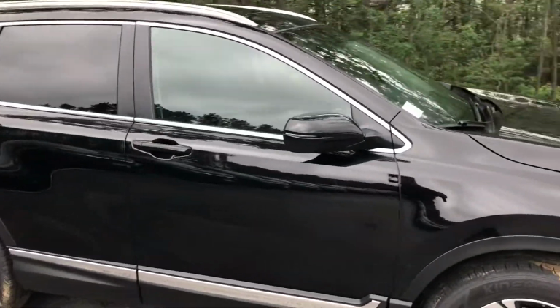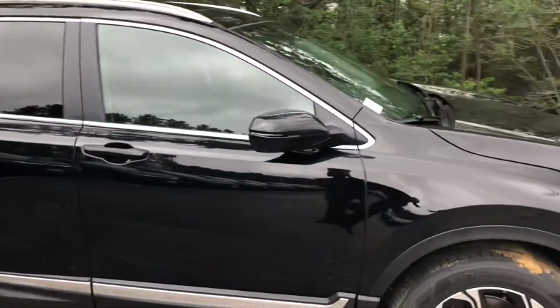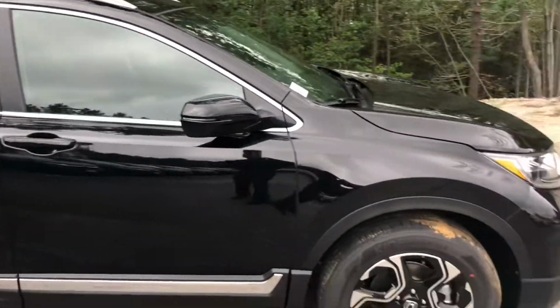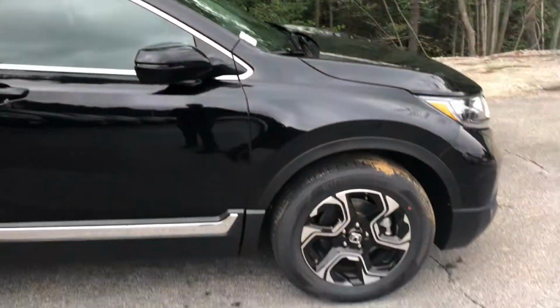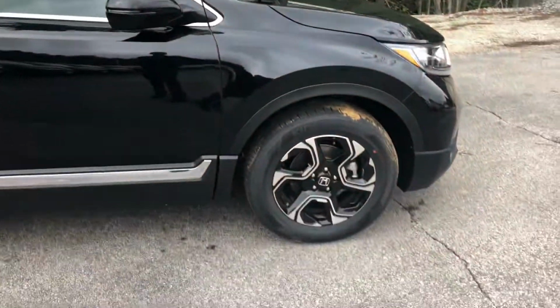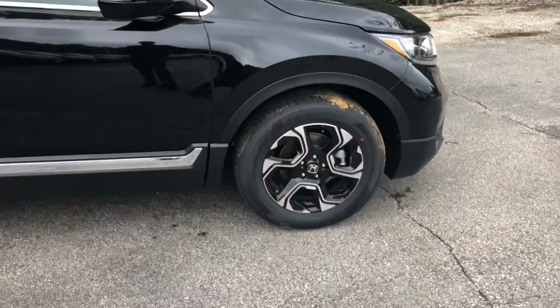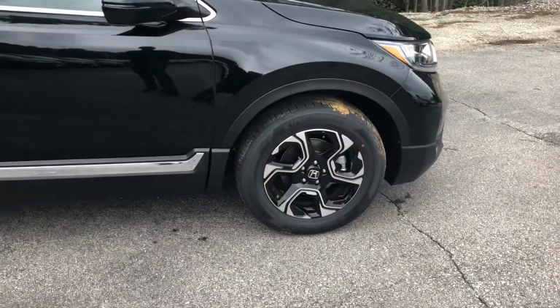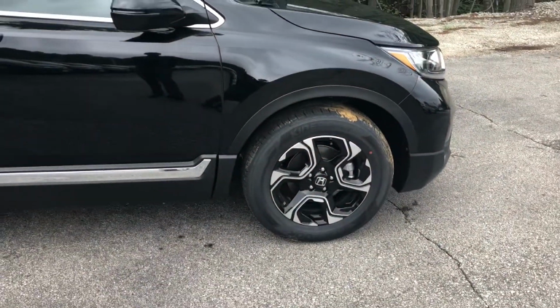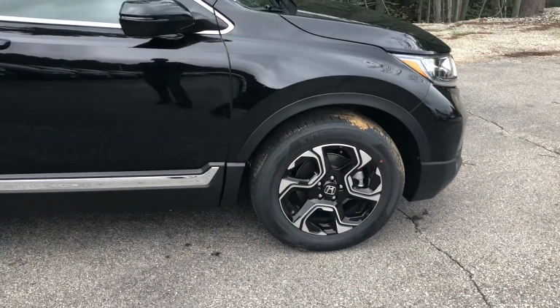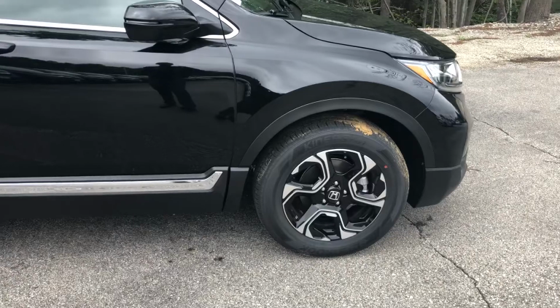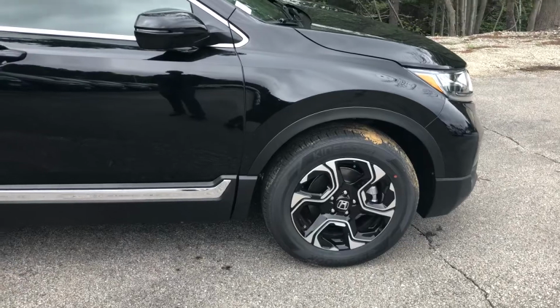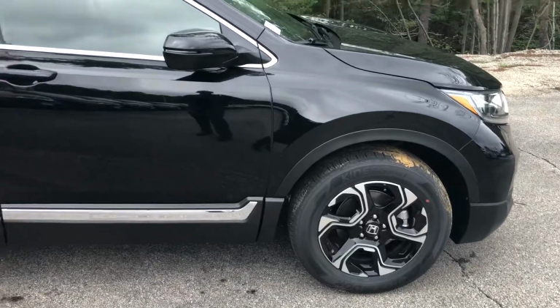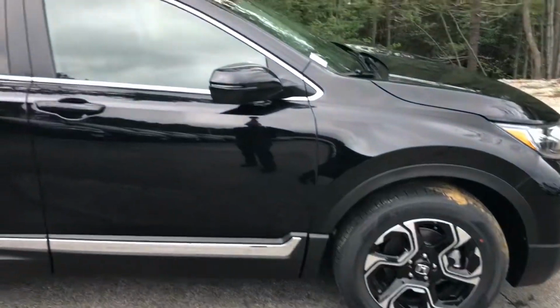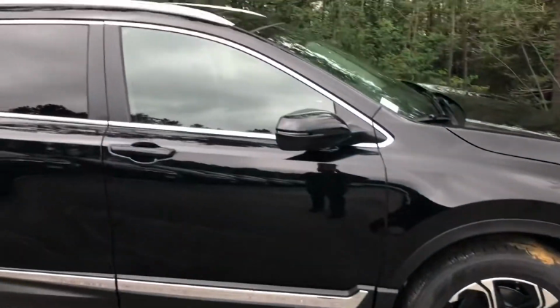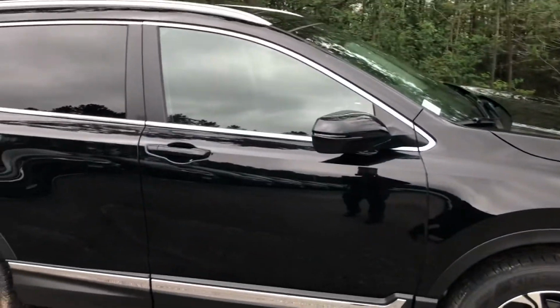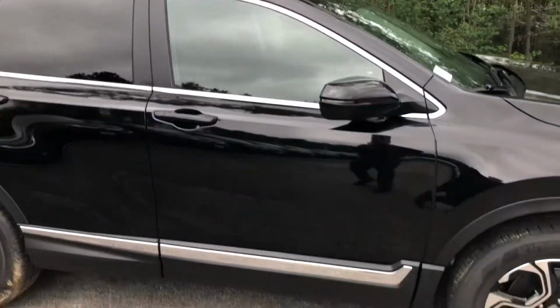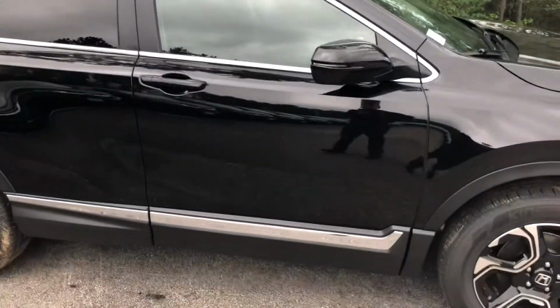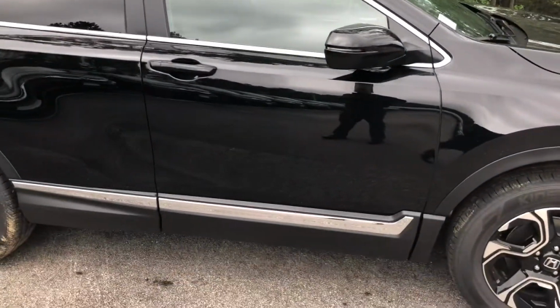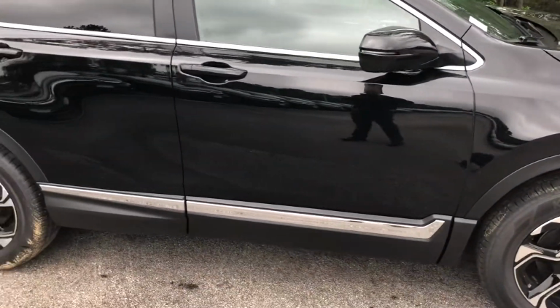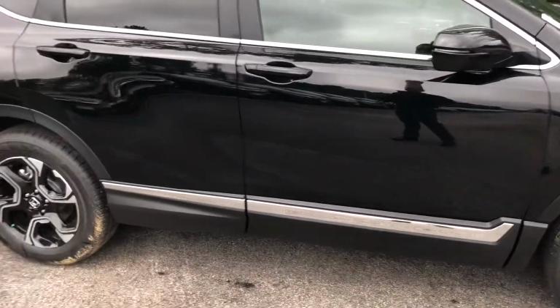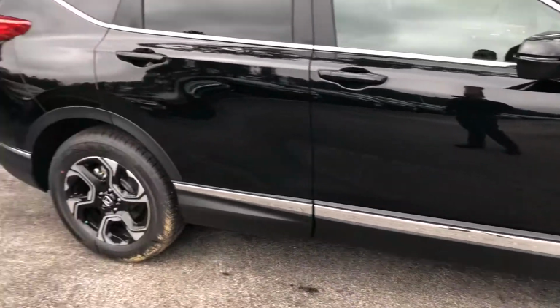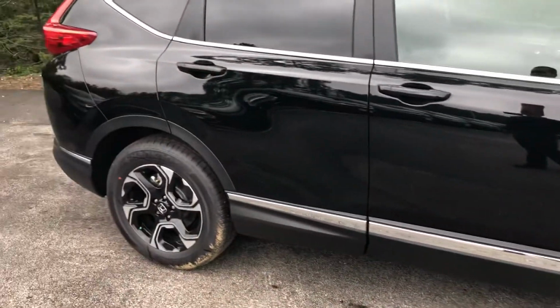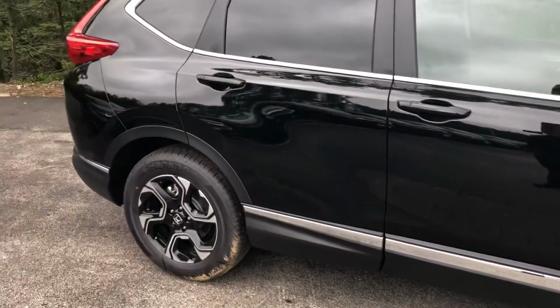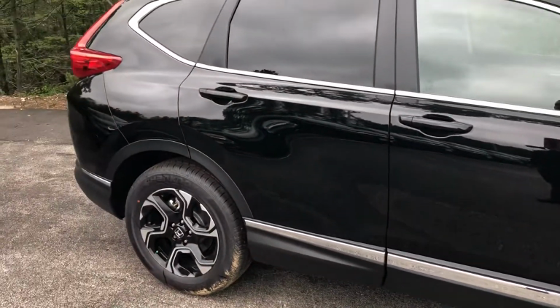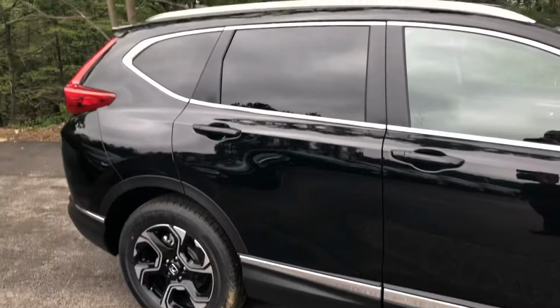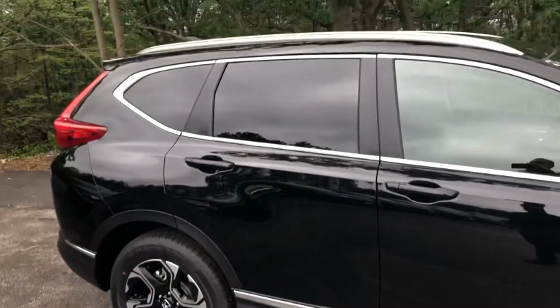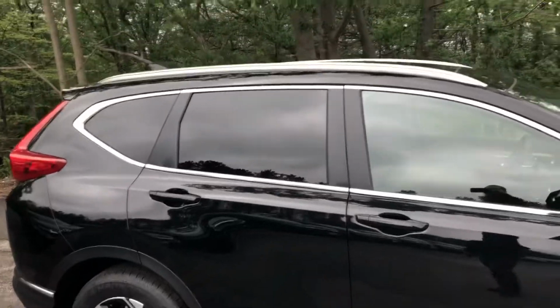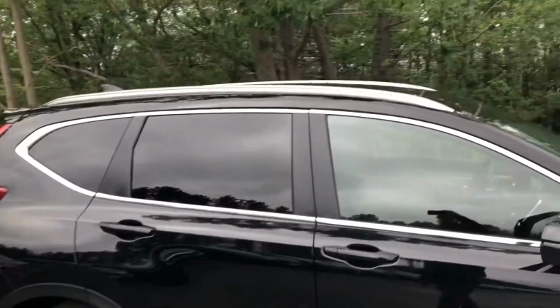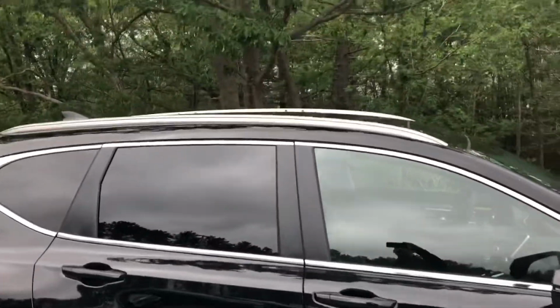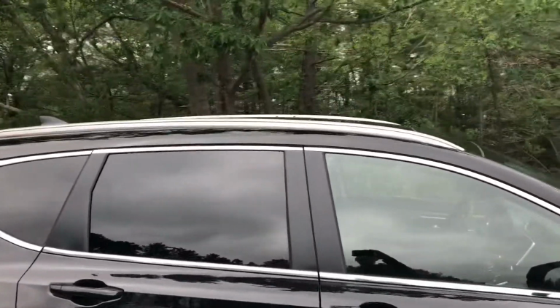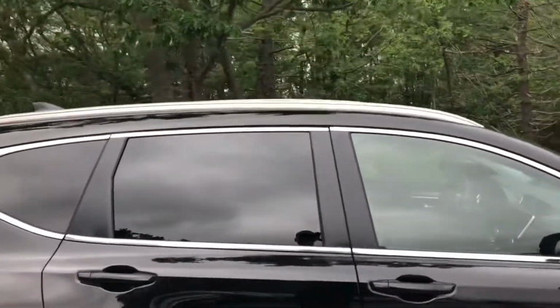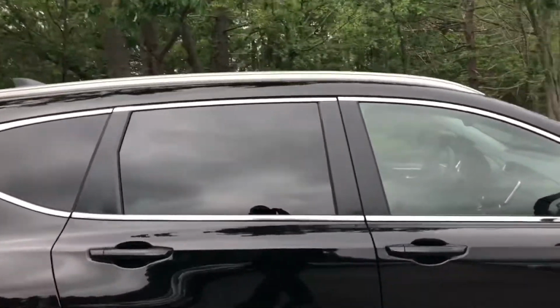With this one, some differences — you have the special edition wheels here, you also have the nice chrome accent down there at the bottom, which I think looks great on the black, and you also have the roof rails here.